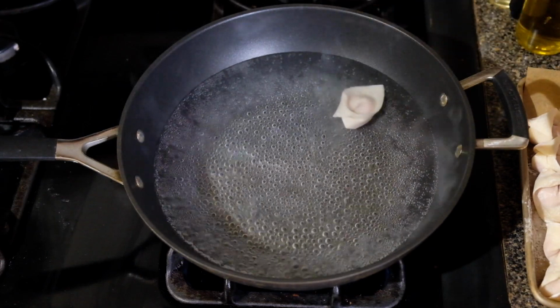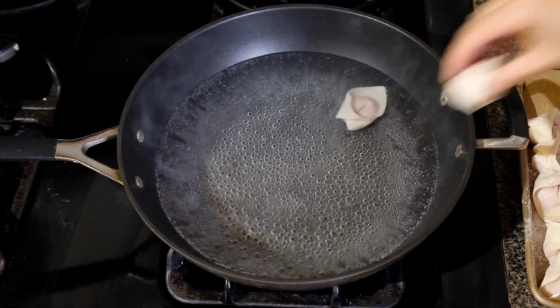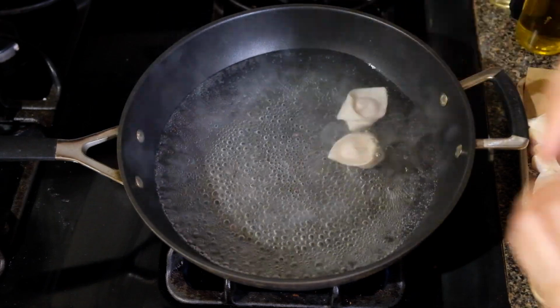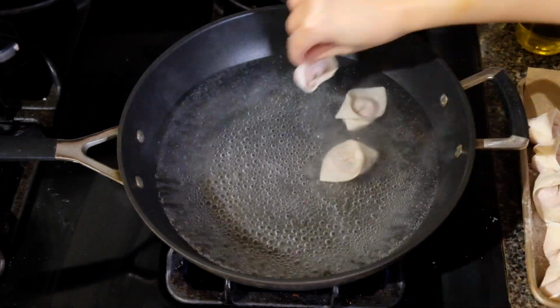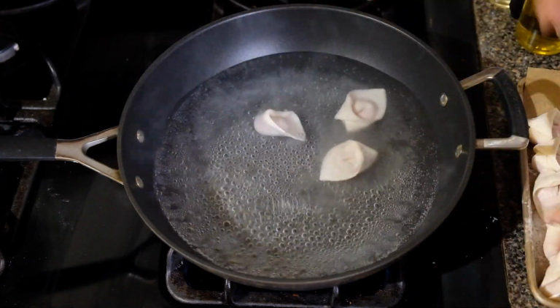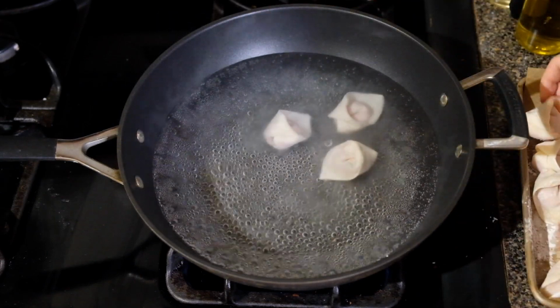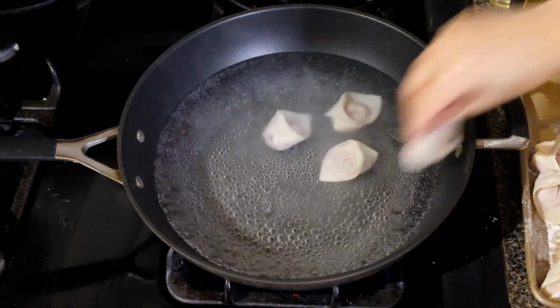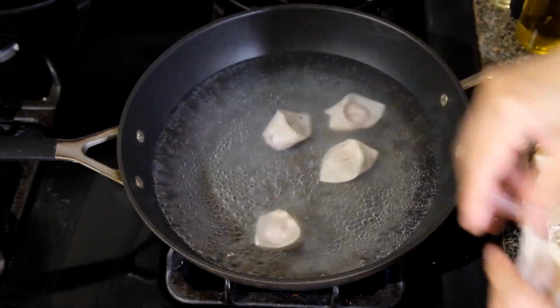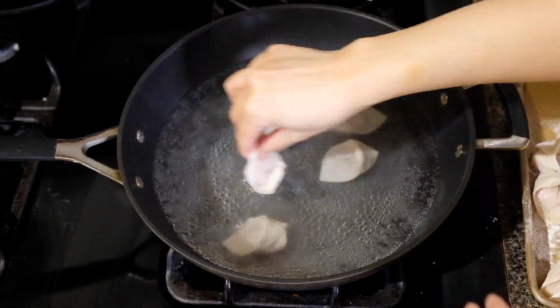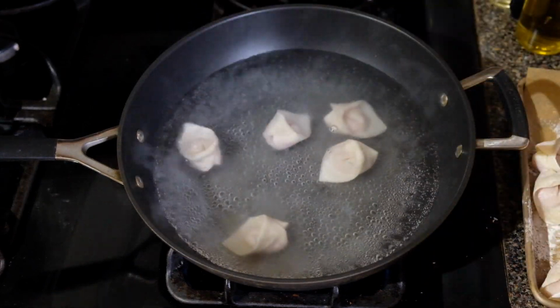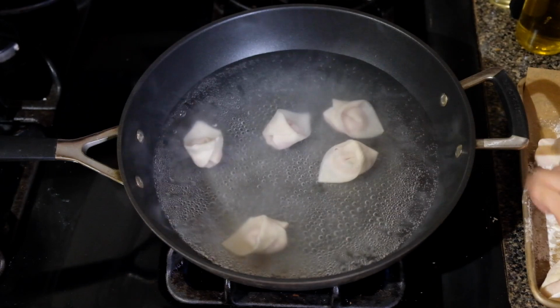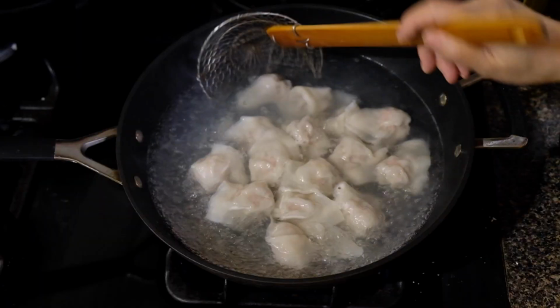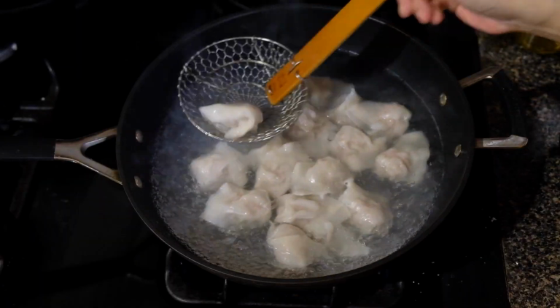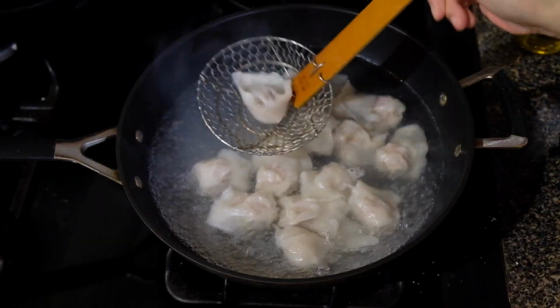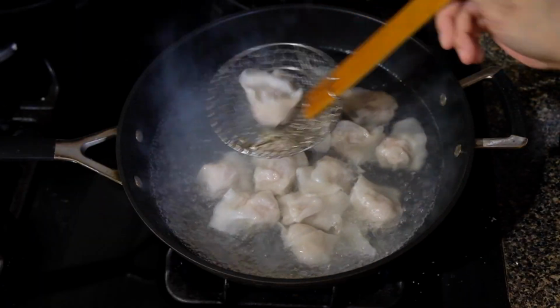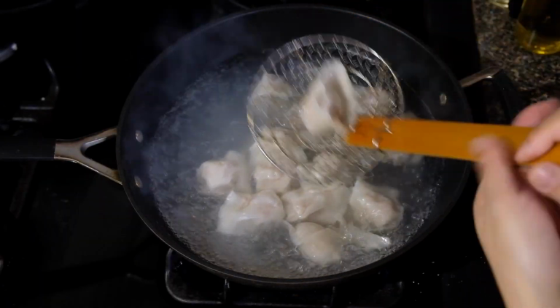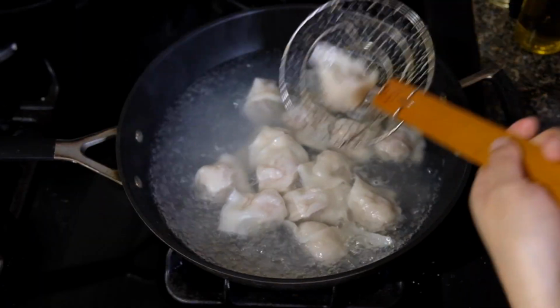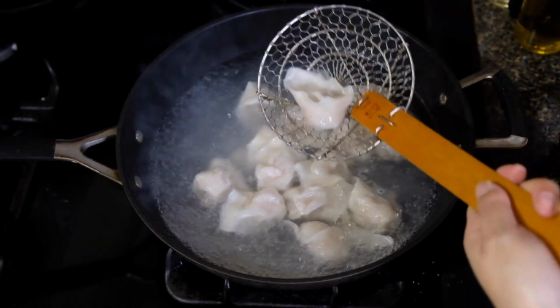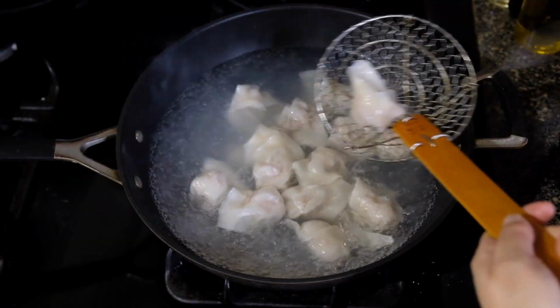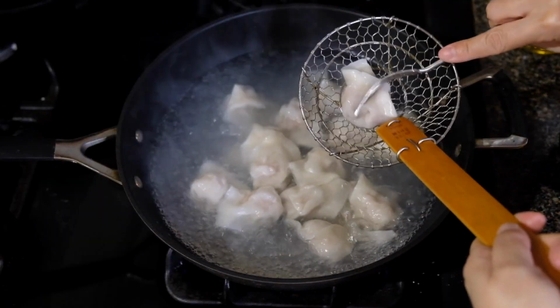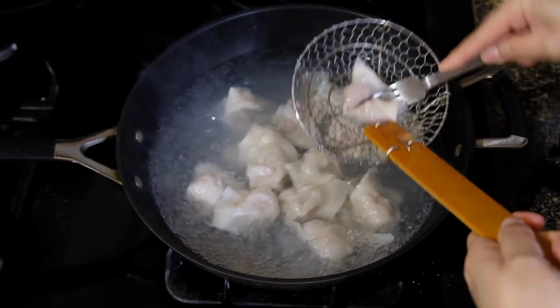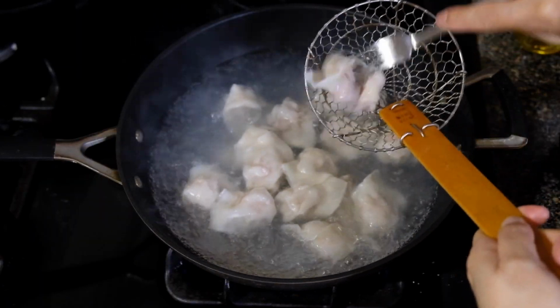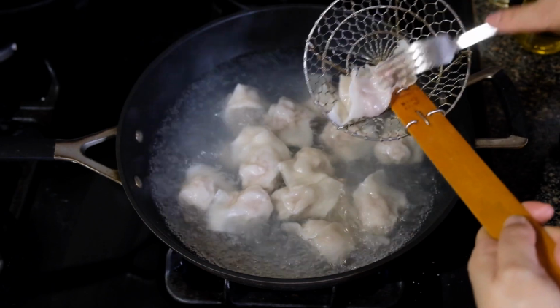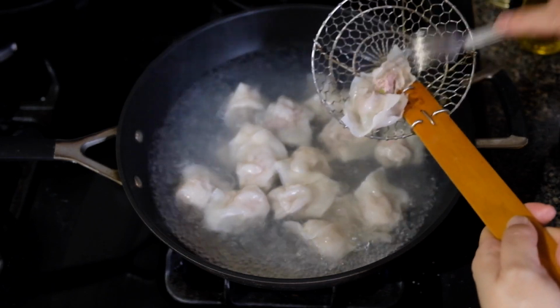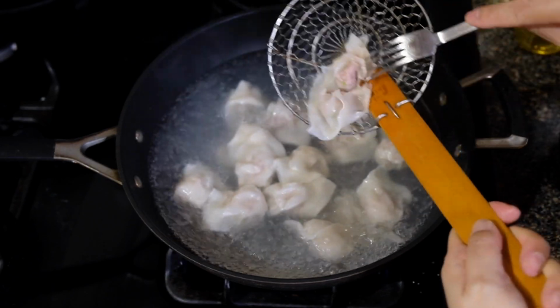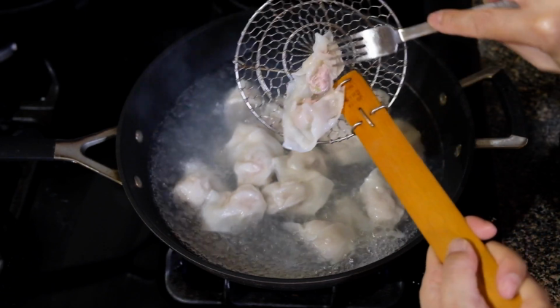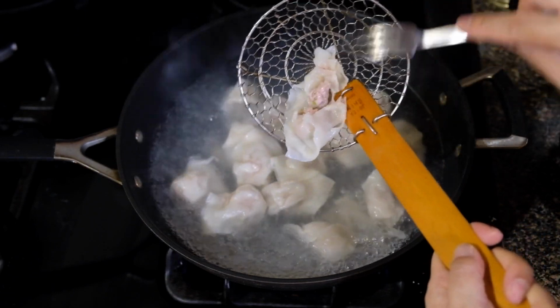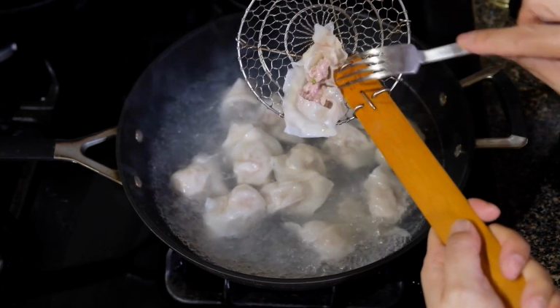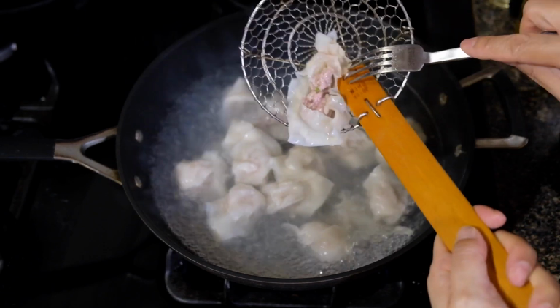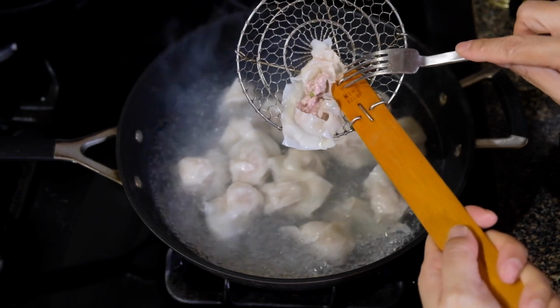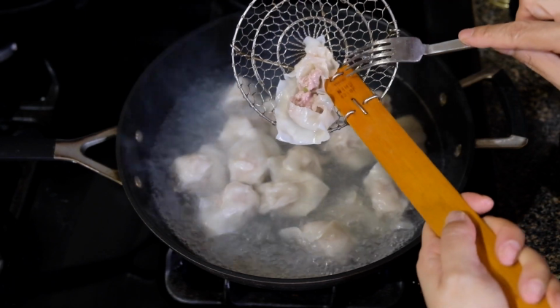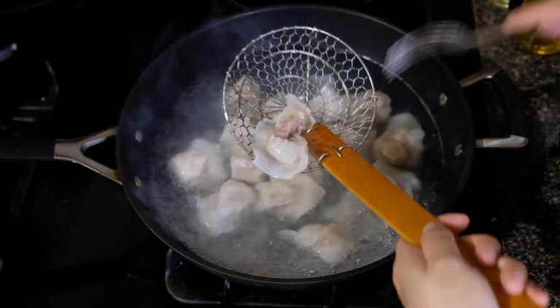In simmering water, we're ready to boil our dumplings. I let these boil for about five minutes. You always have to have a sacrificial dumpling — you don't want to serve raw pork — and these needed to go another two minutes.